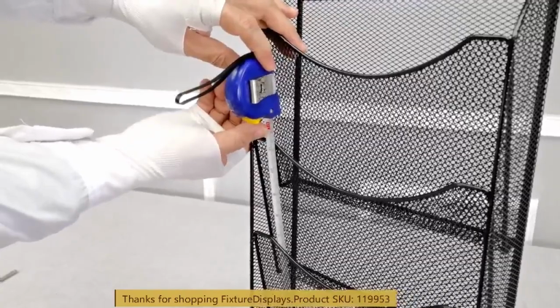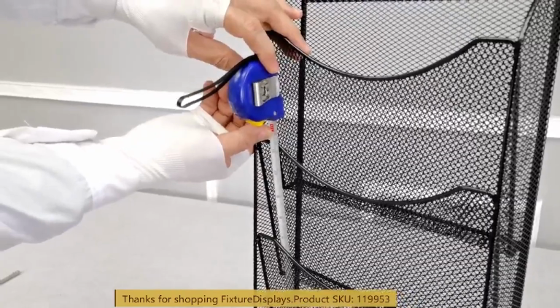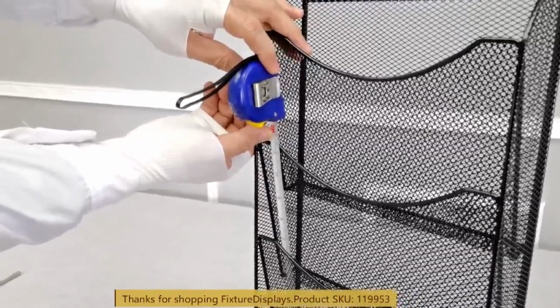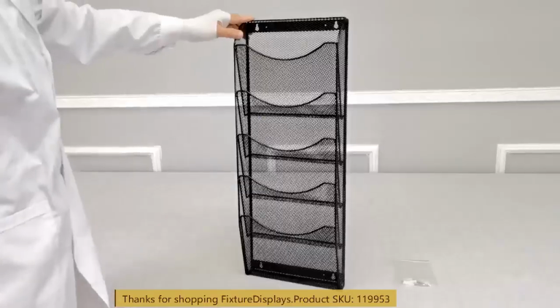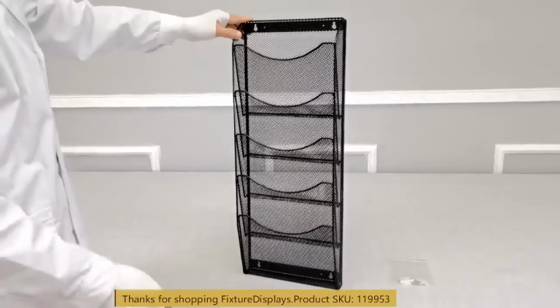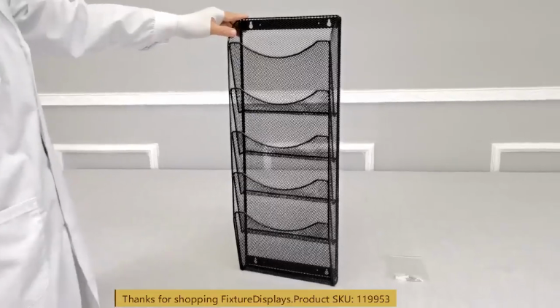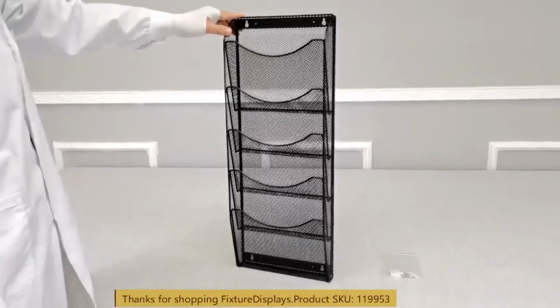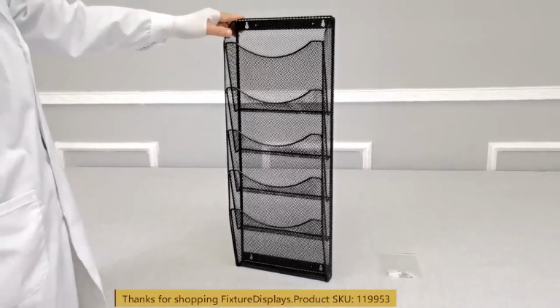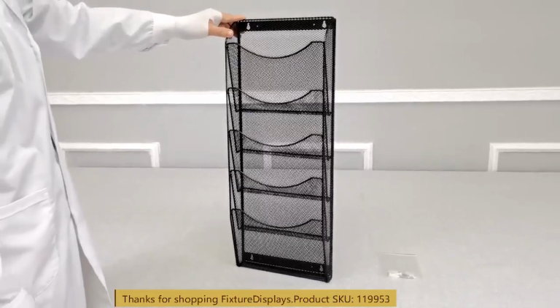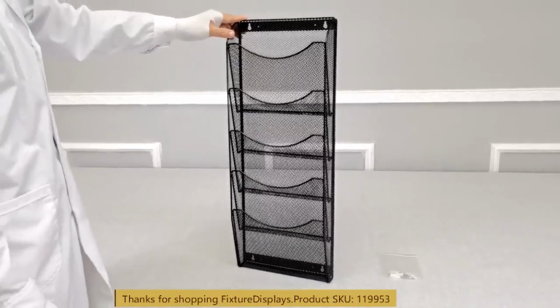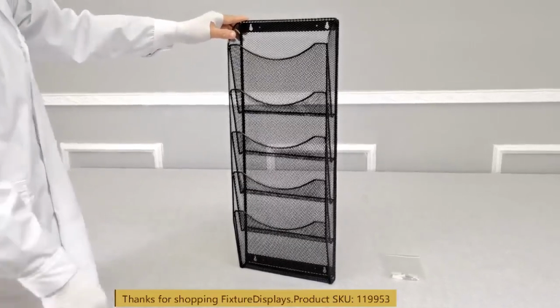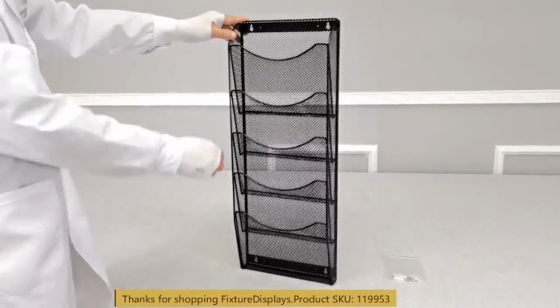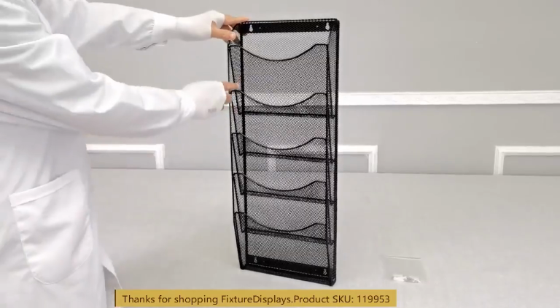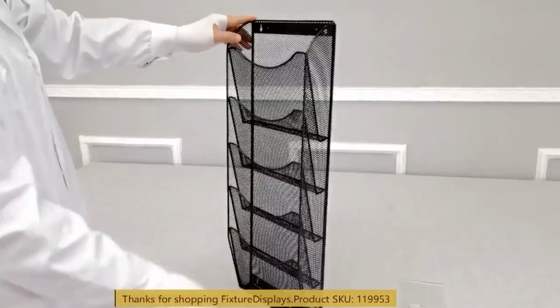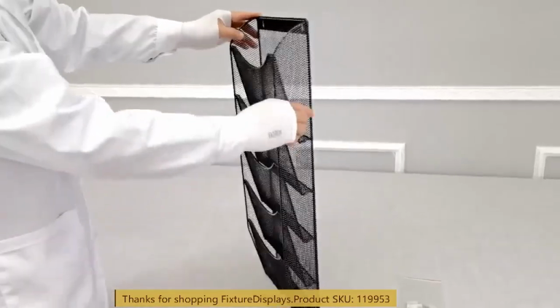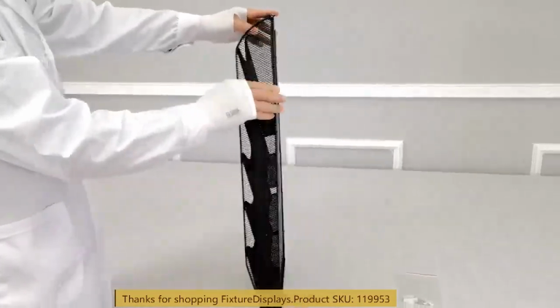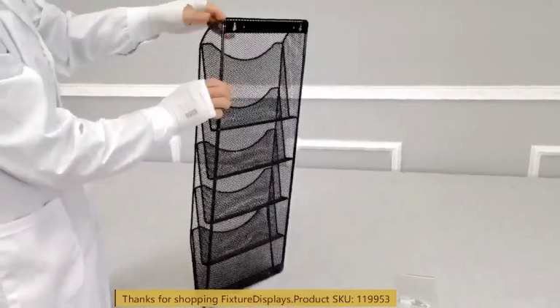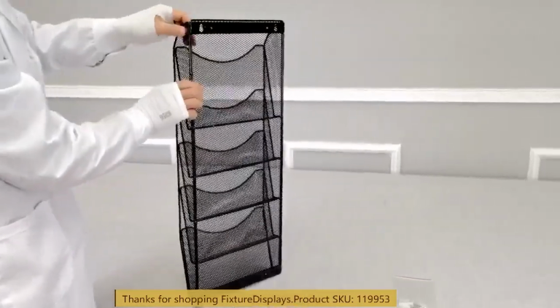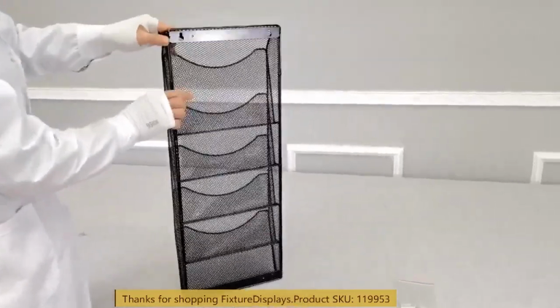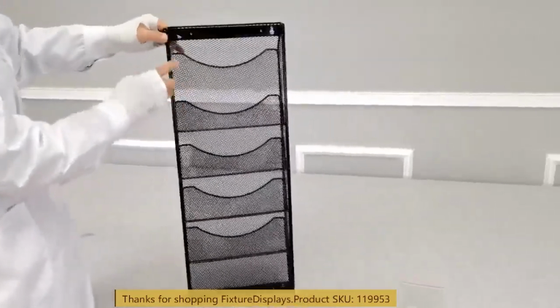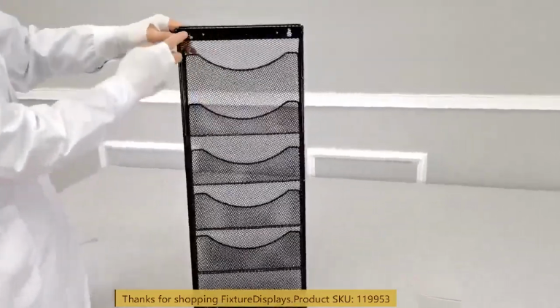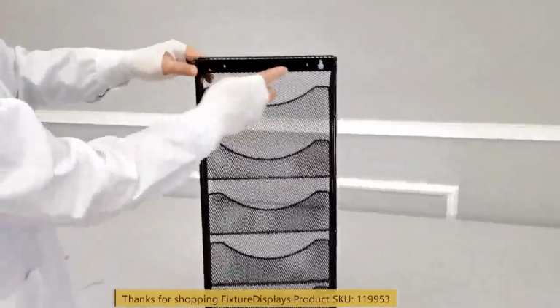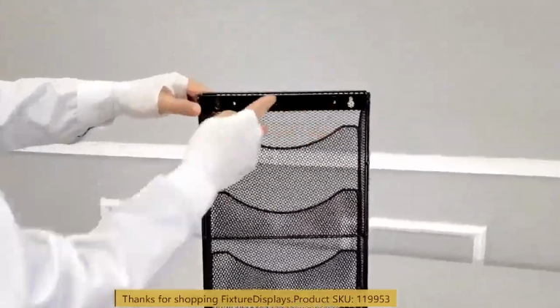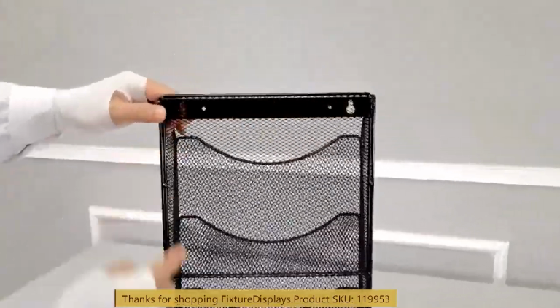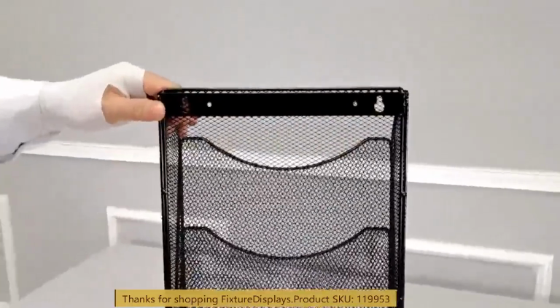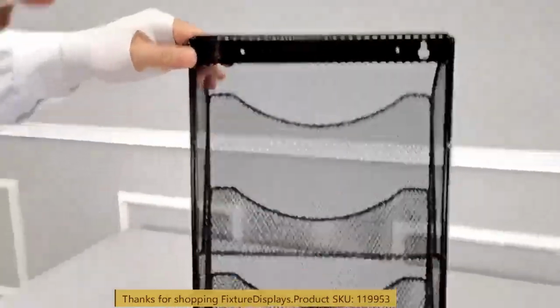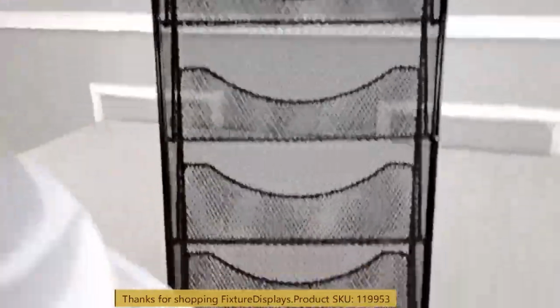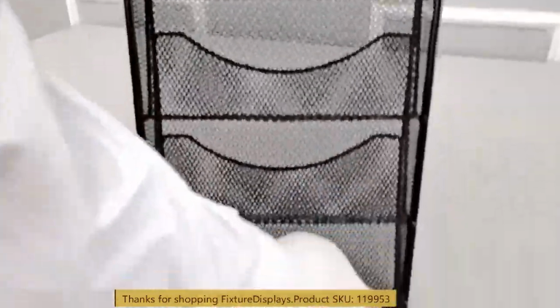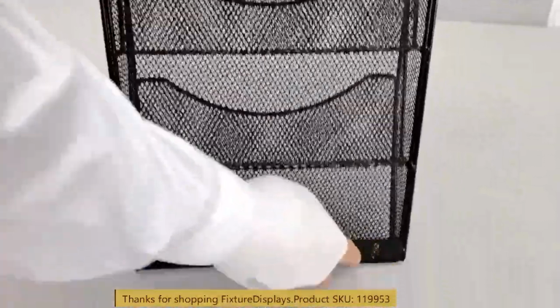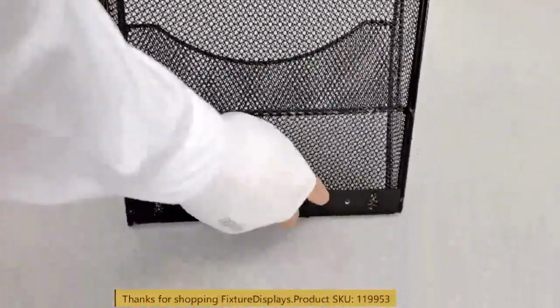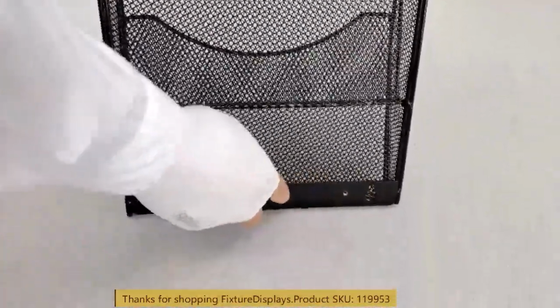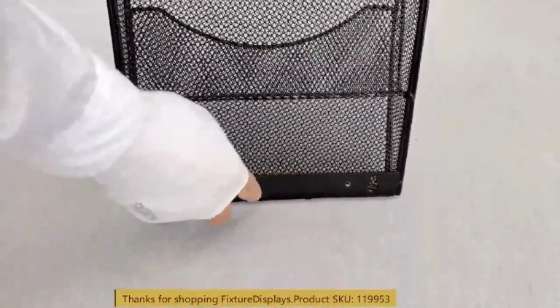If you have any questions, feel free to email us at cs — charlie sam — at fixturedisplays.com. There are four mounting holes in the back; you don't have to use all four, but you should use at least two of those.